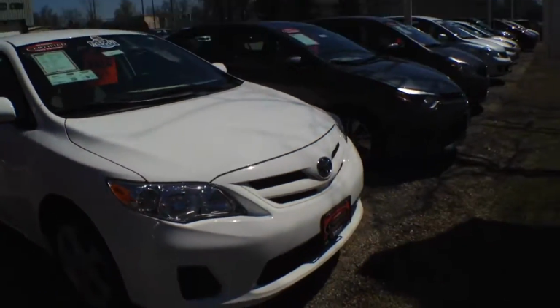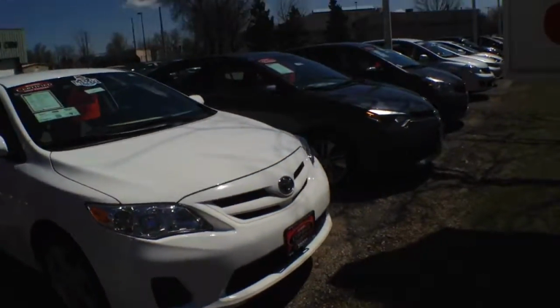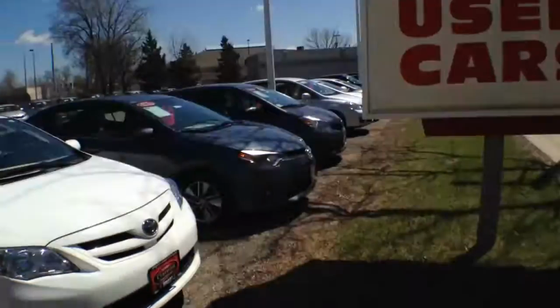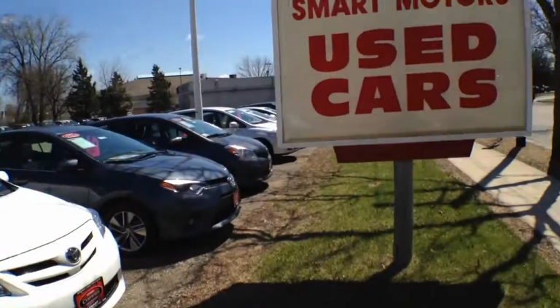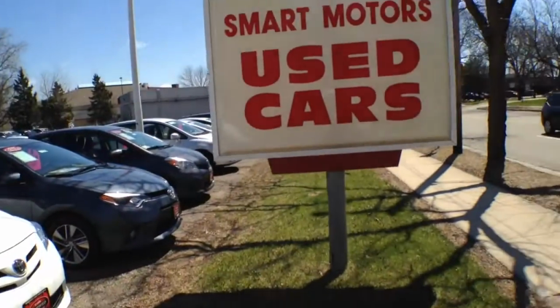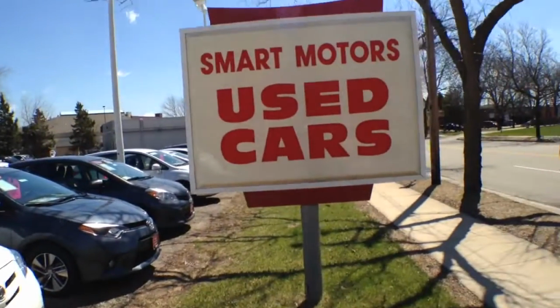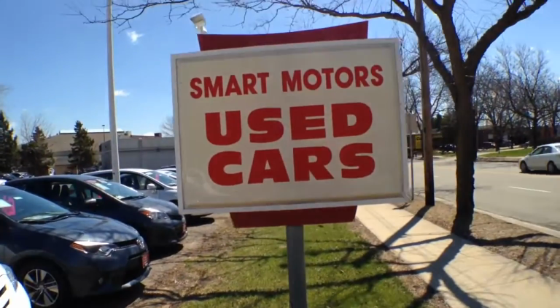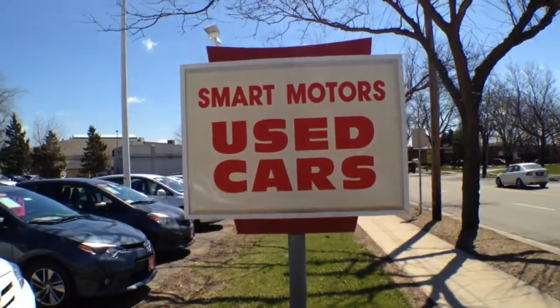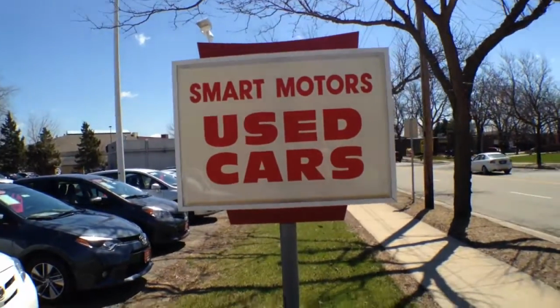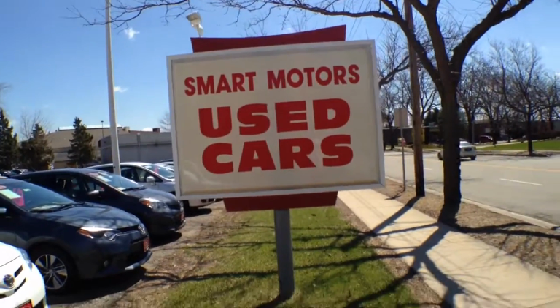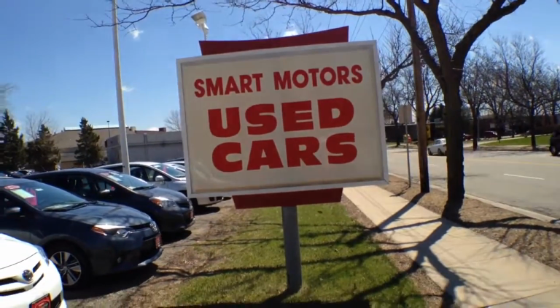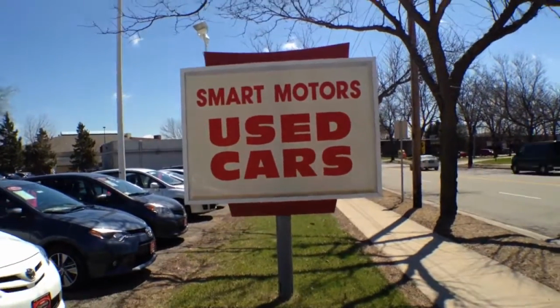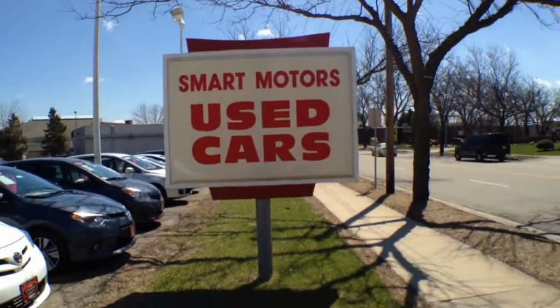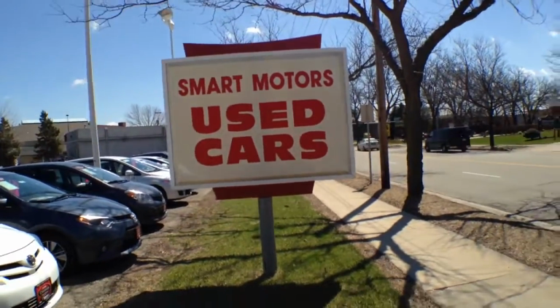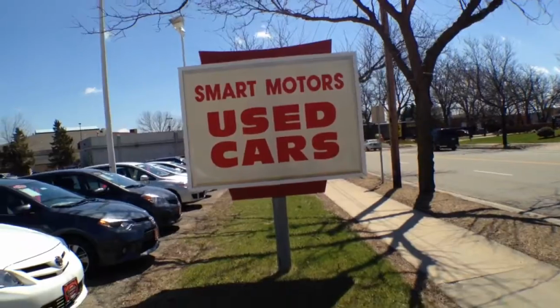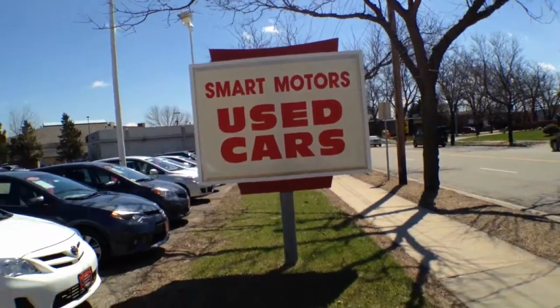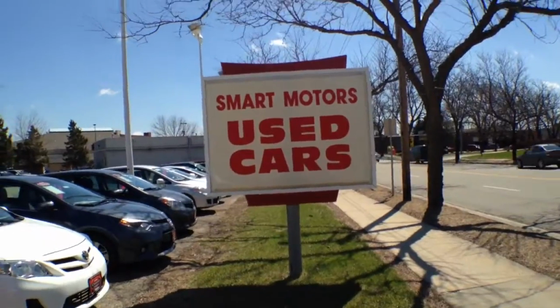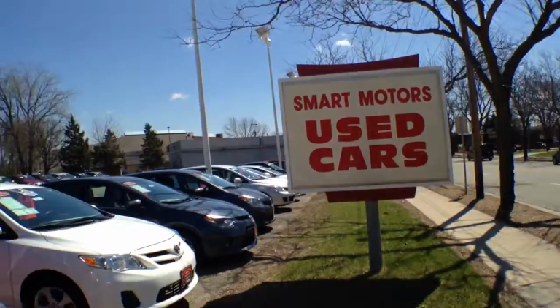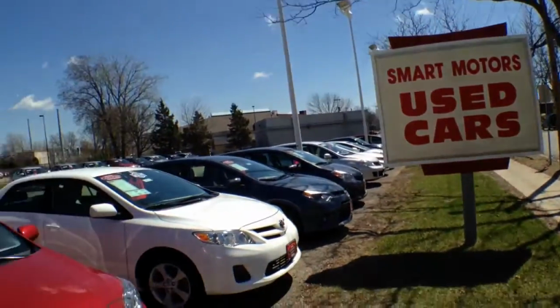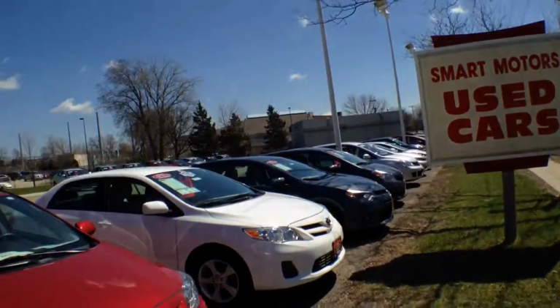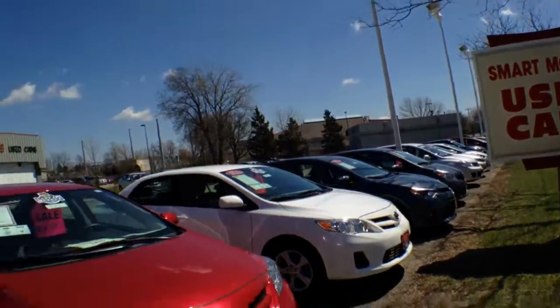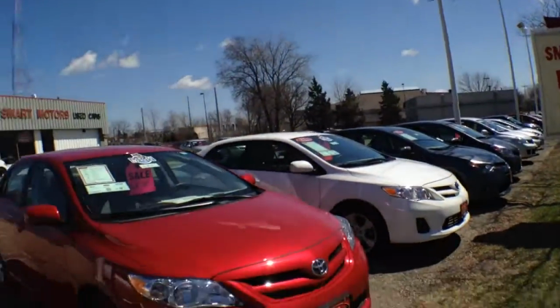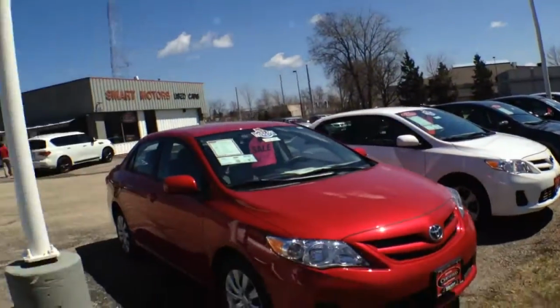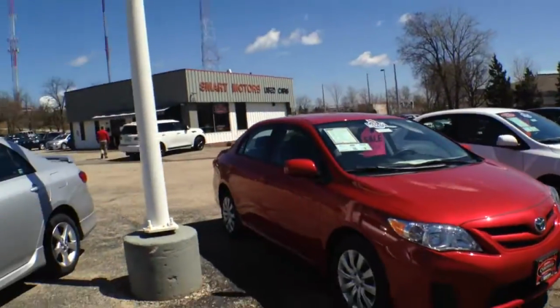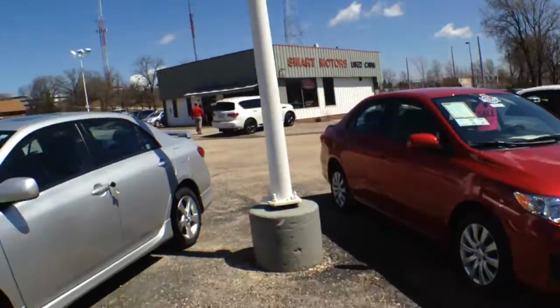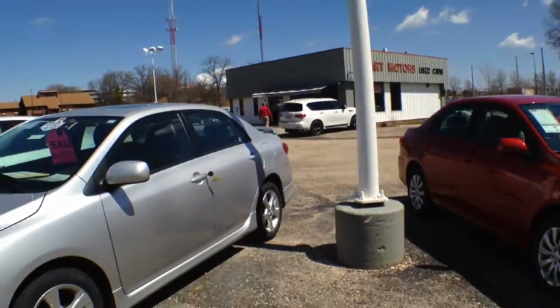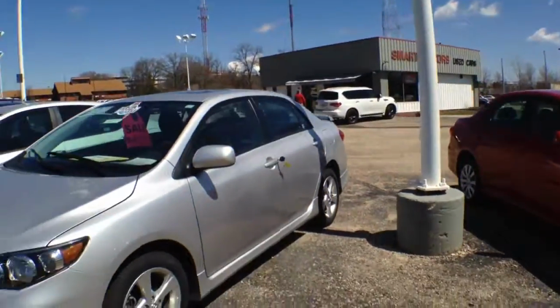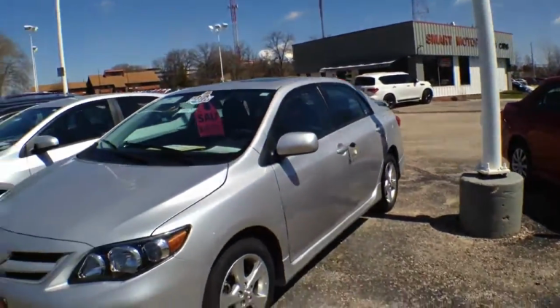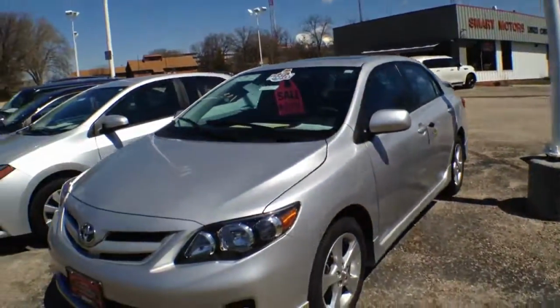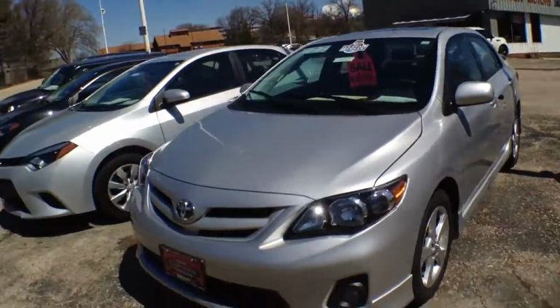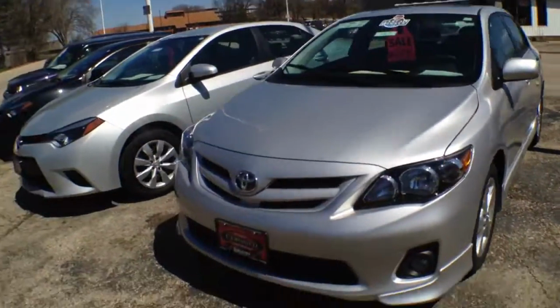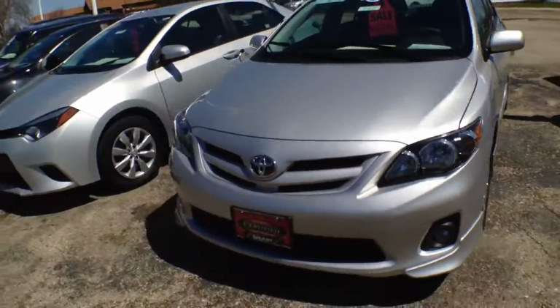Look for this sign when you come down Odana Road. Be prepared to turn in — slow down and turn in. We've got some great selection of cars. Here's some more Corollas.